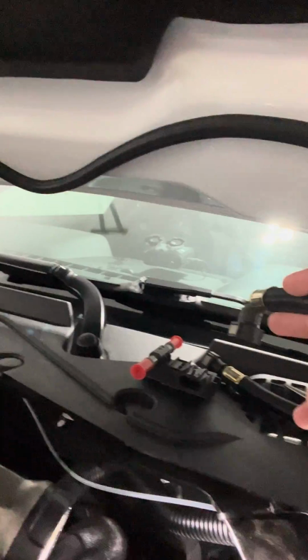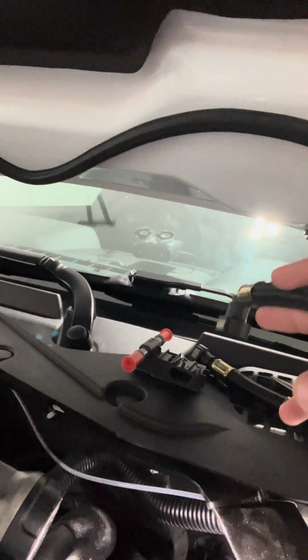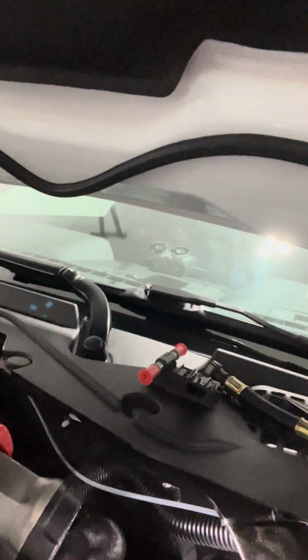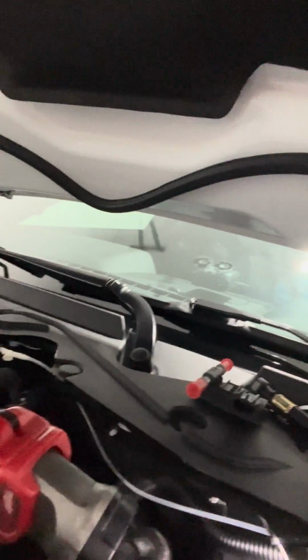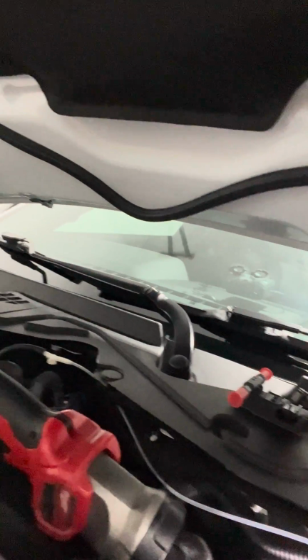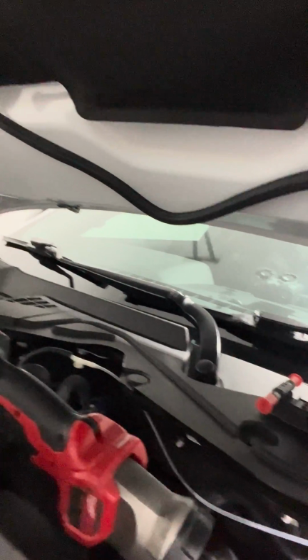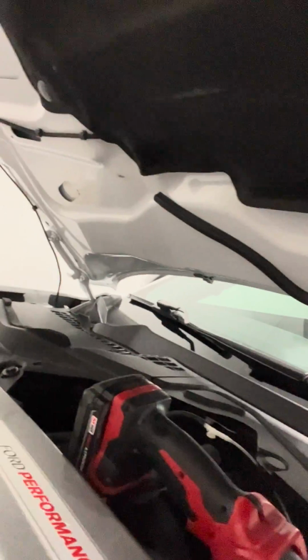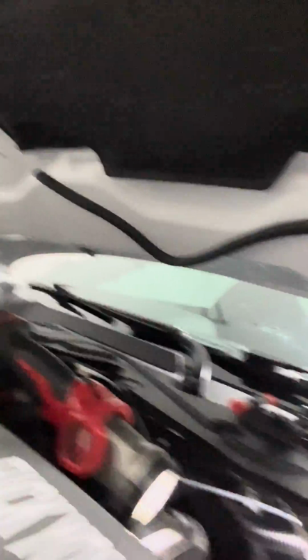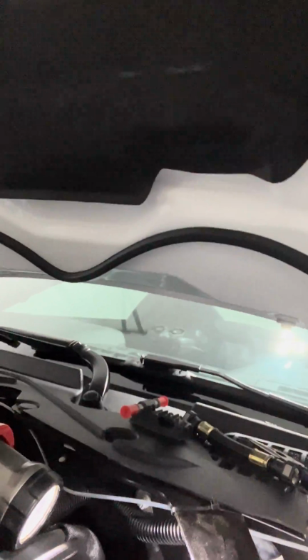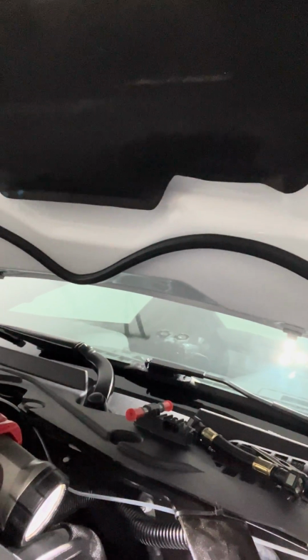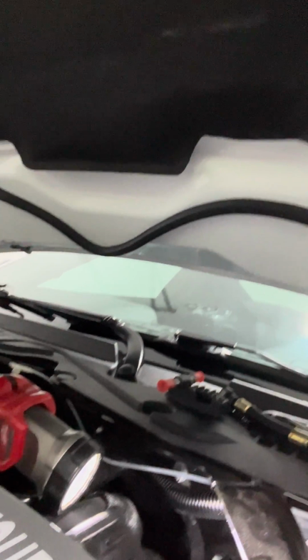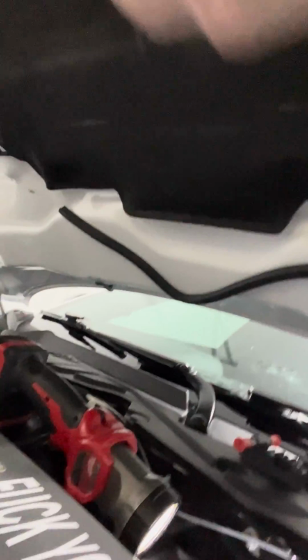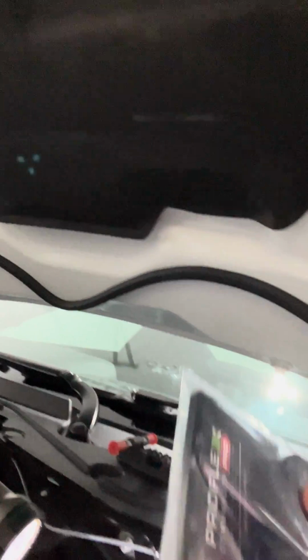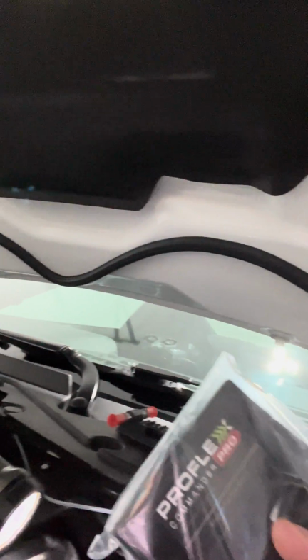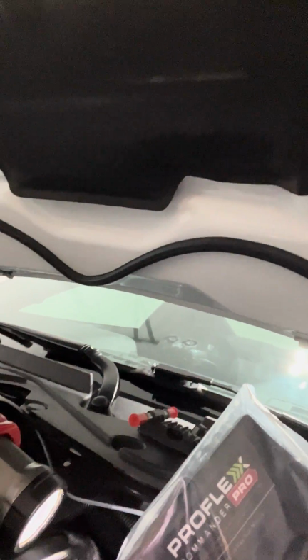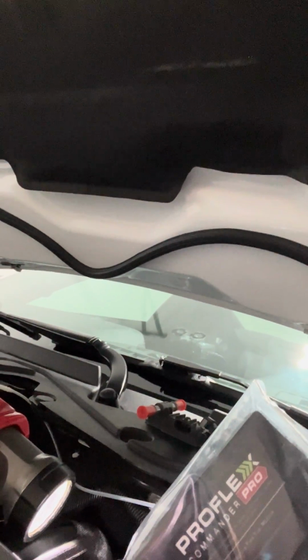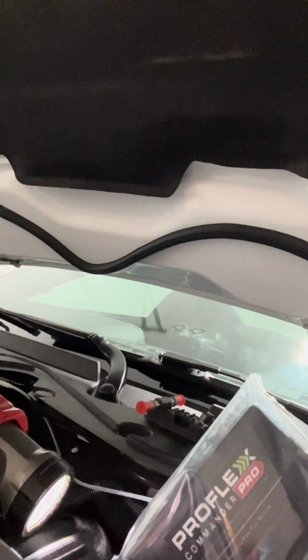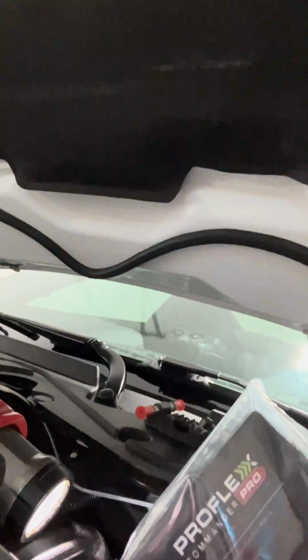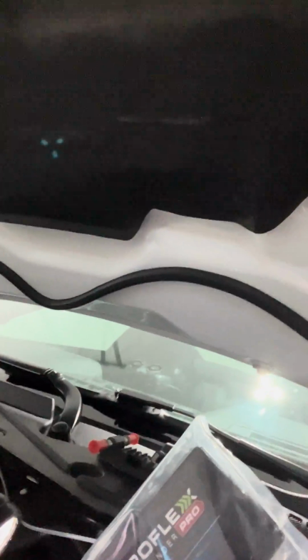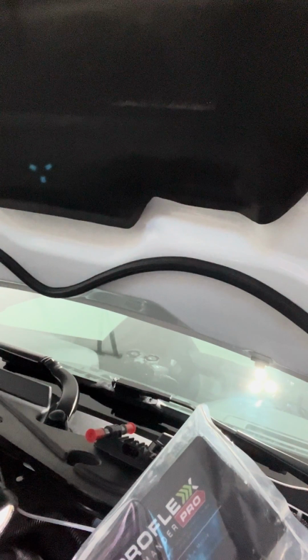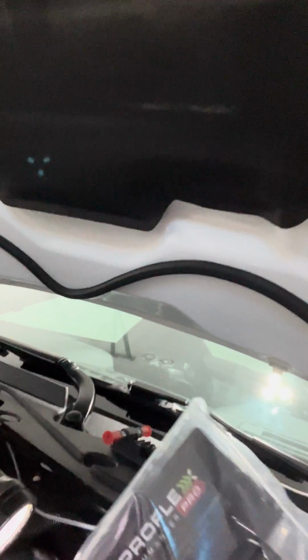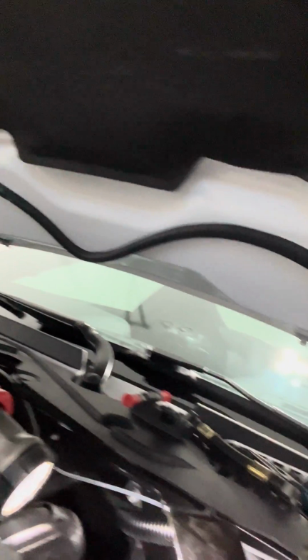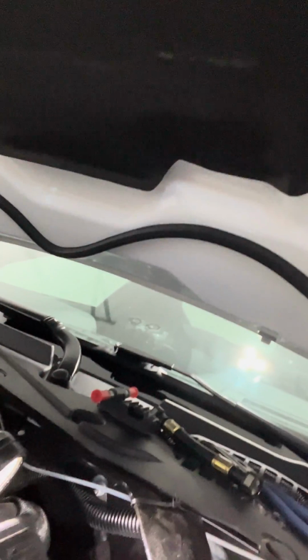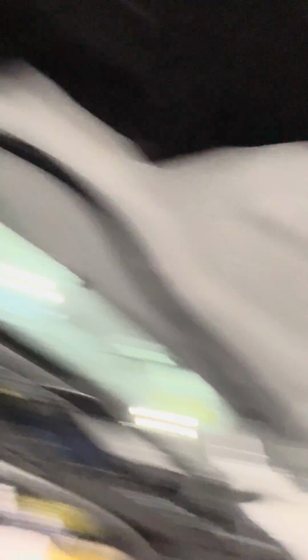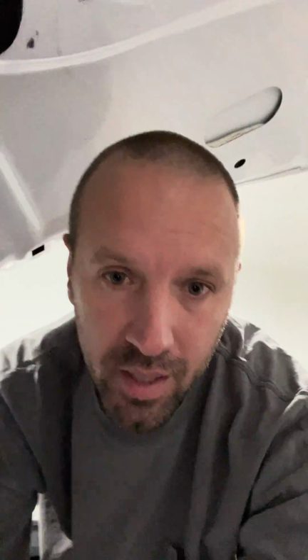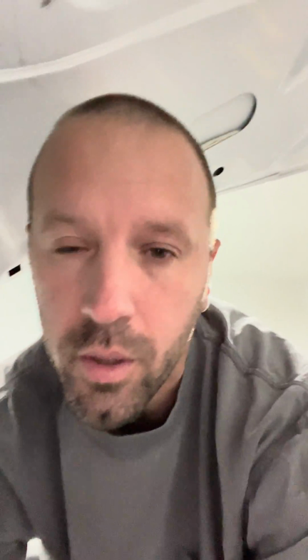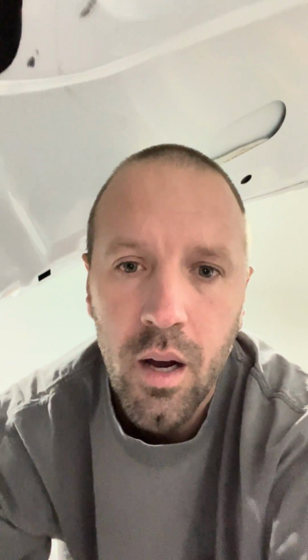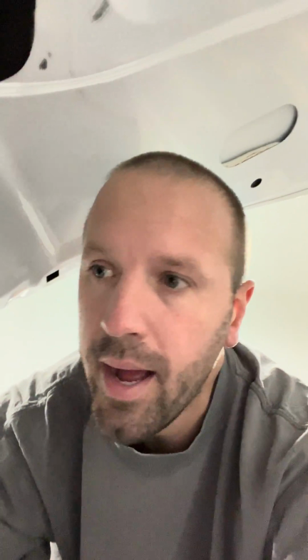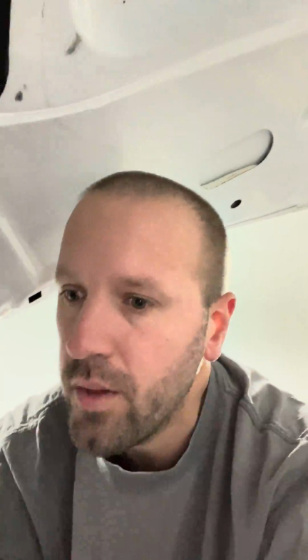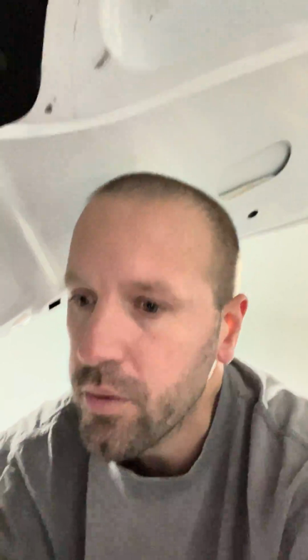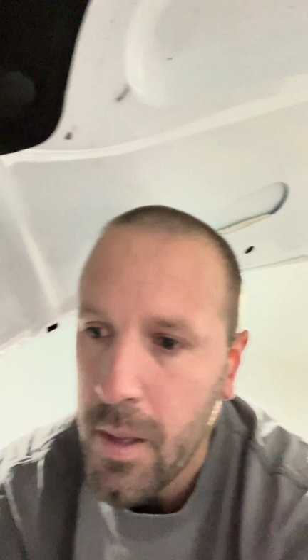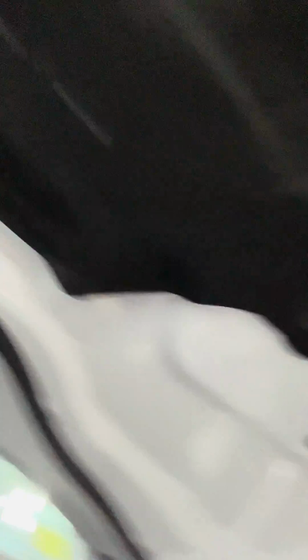That's gonna communicate with this flex fuel sensor, which will tell us how much alcohol is in the fuel at all times. And that's all gonna communicate back to this Pro Flex Commander, which is gonna feed the computer and update the tune on the fly with flex fuel.